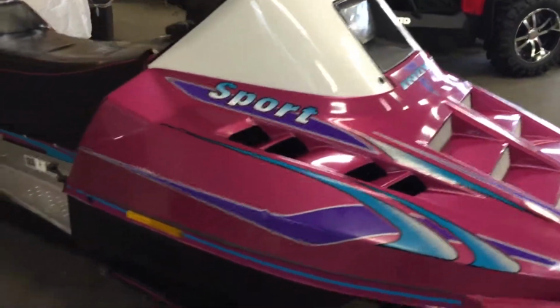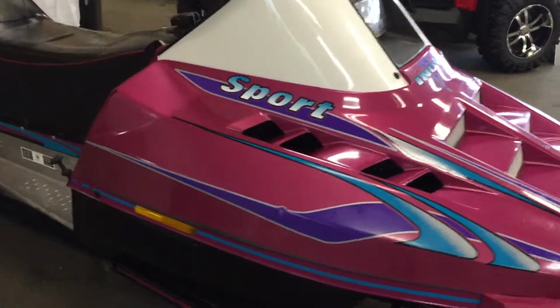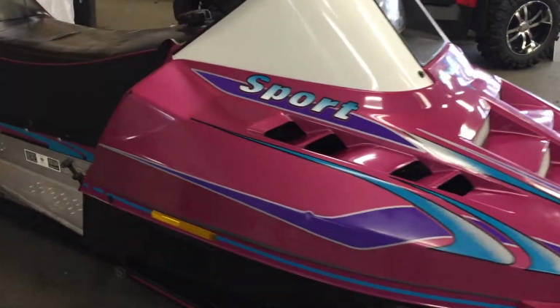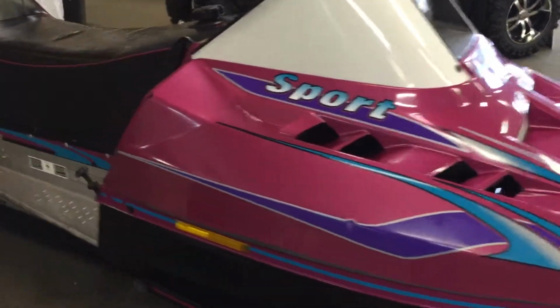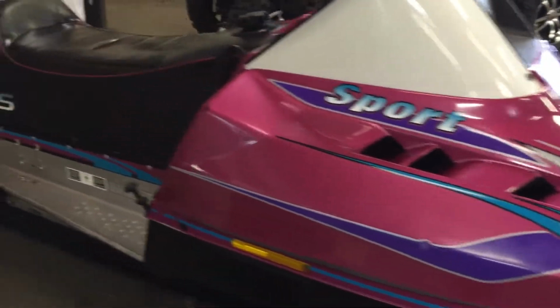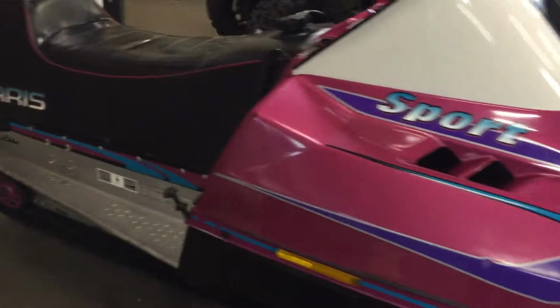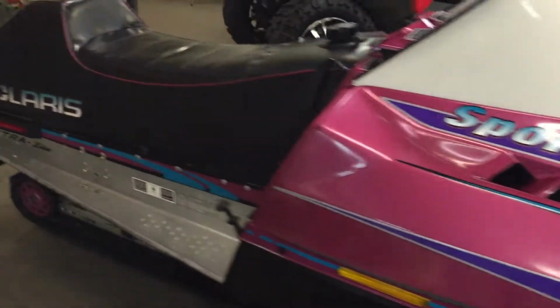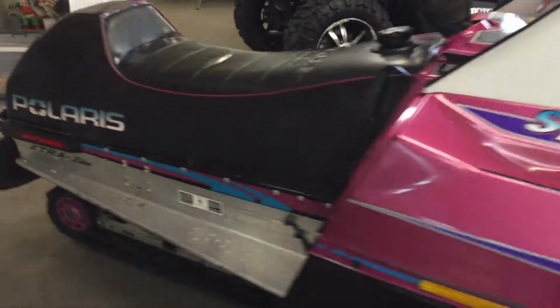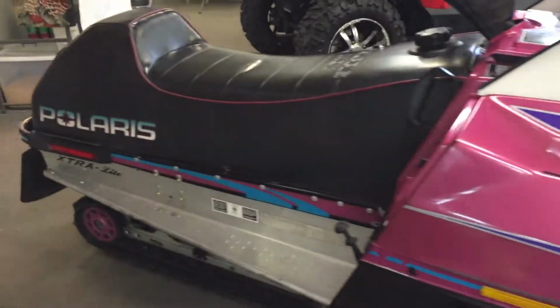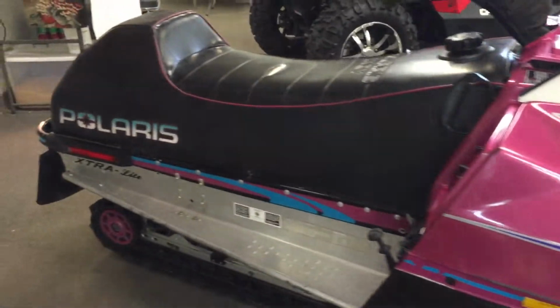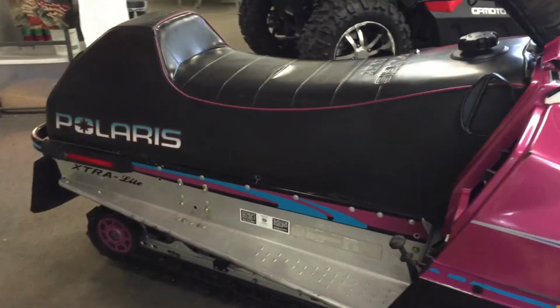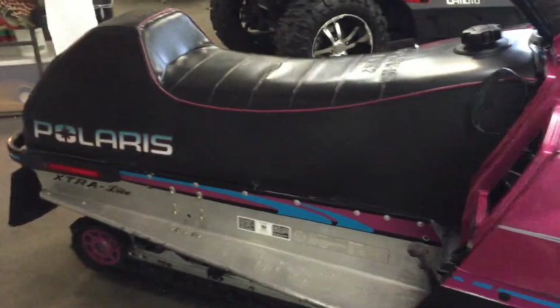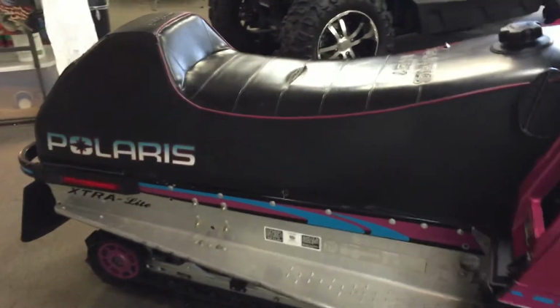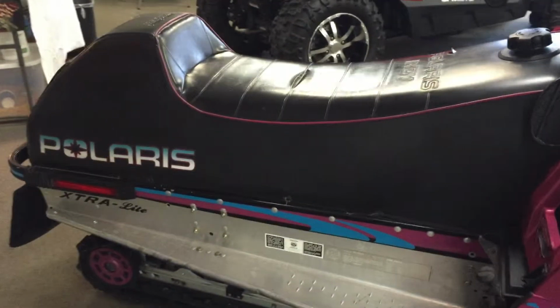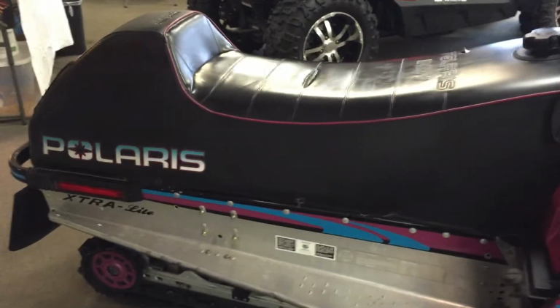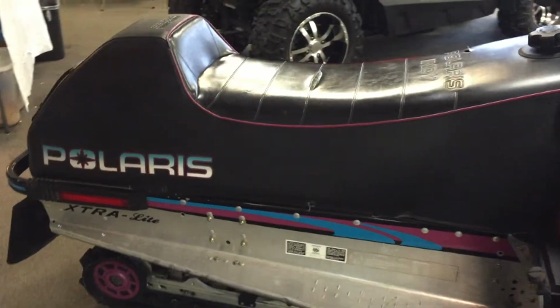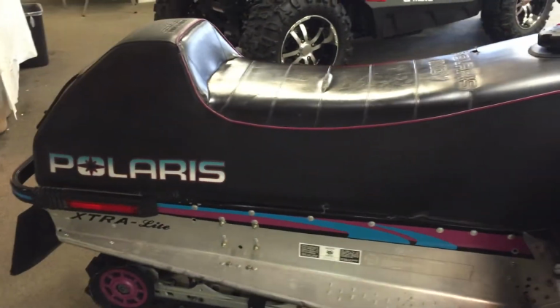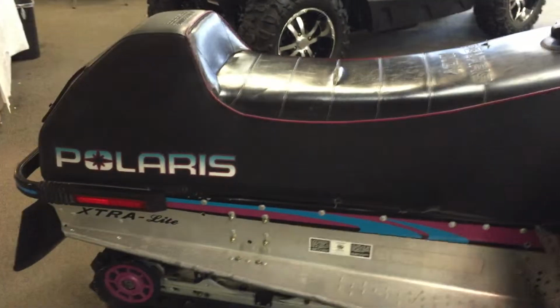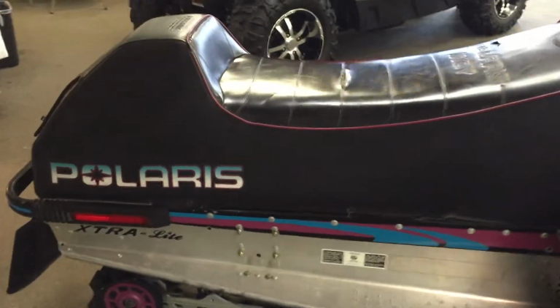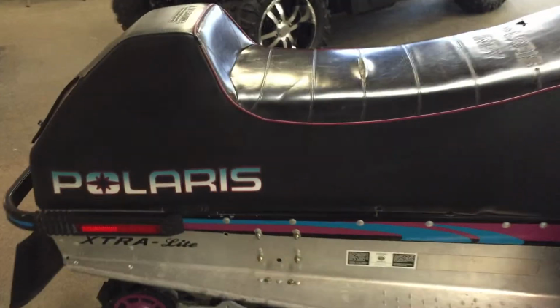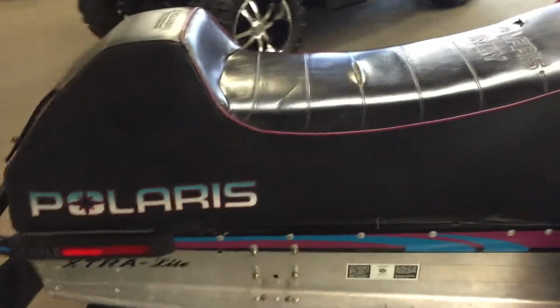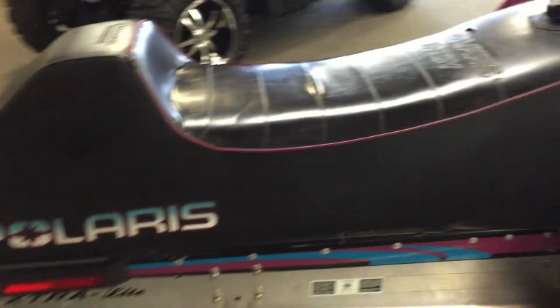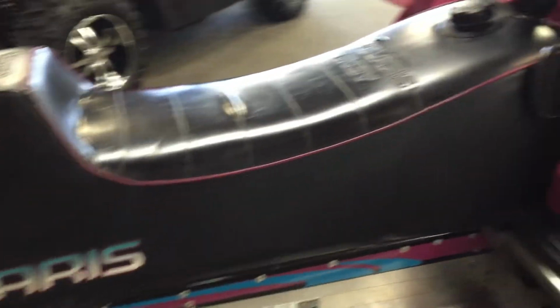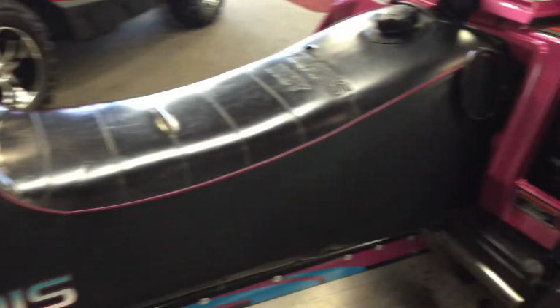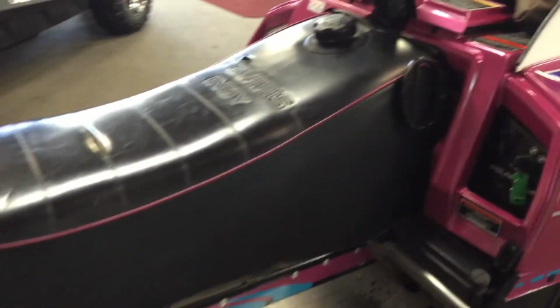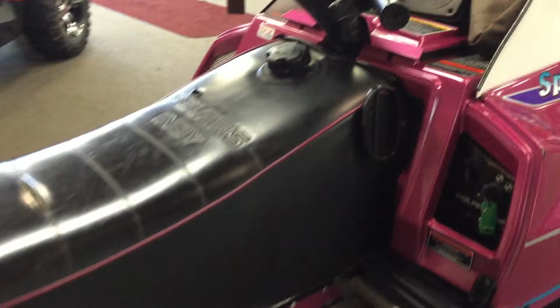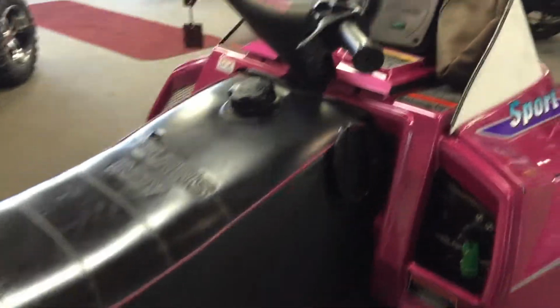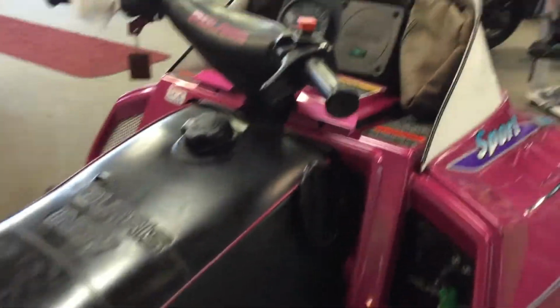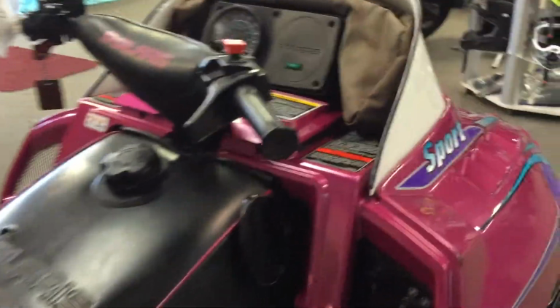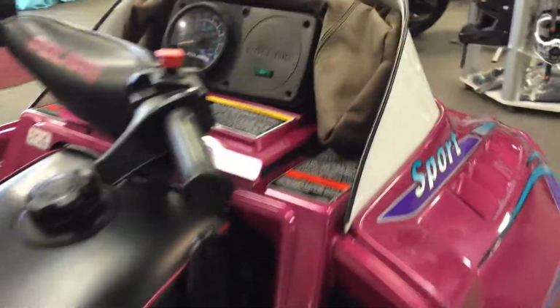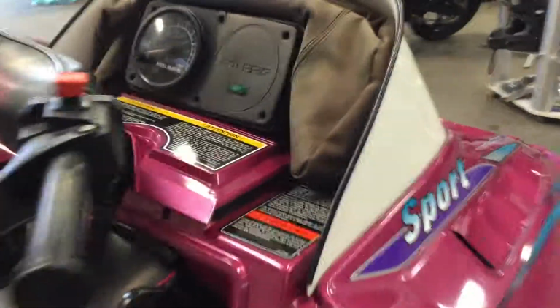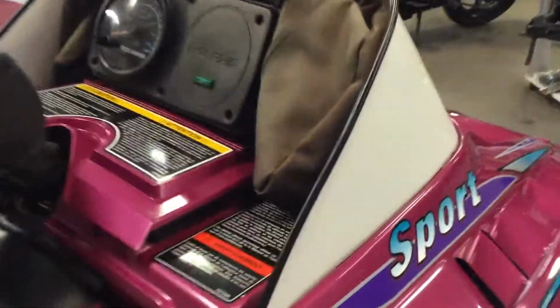It is fully serviced, ready to go. Give us a call: 907-337-2744. Again, 907-337-2744.